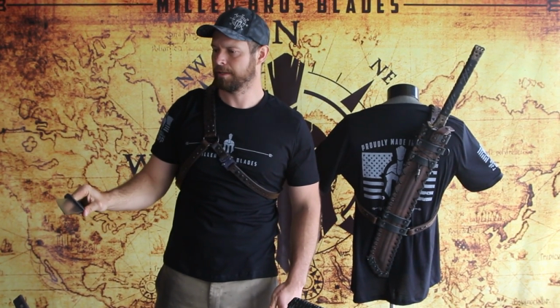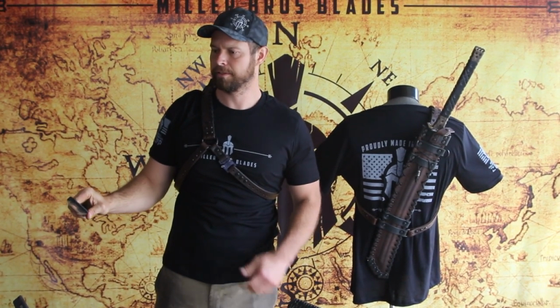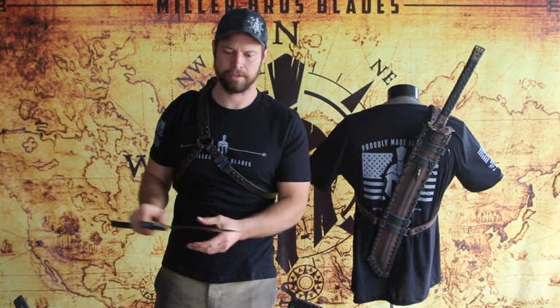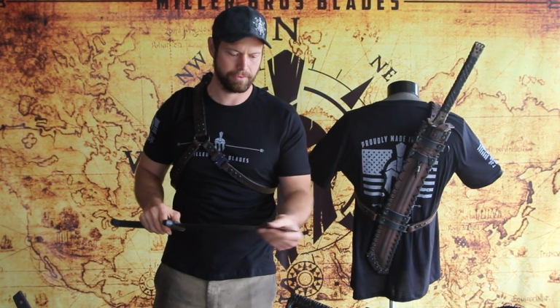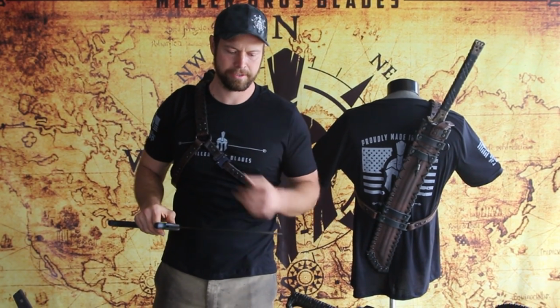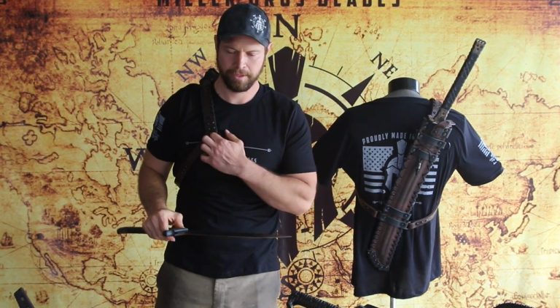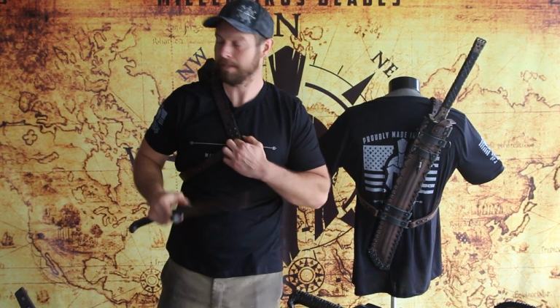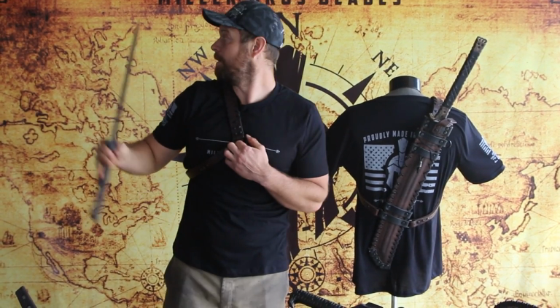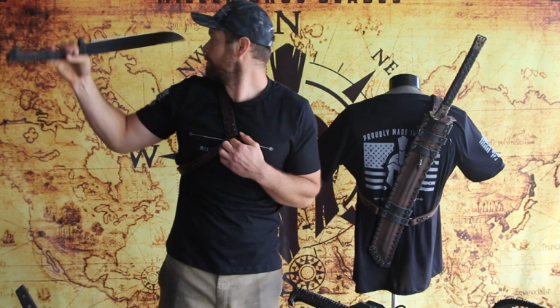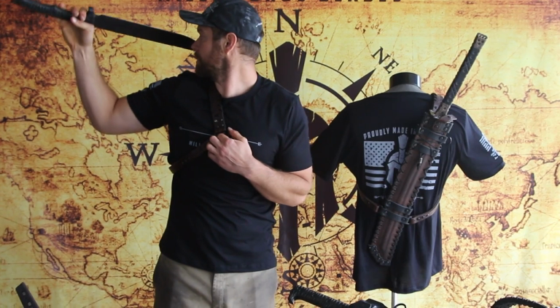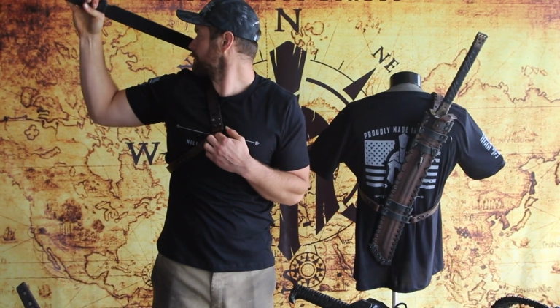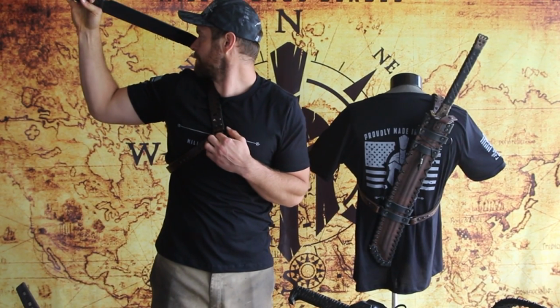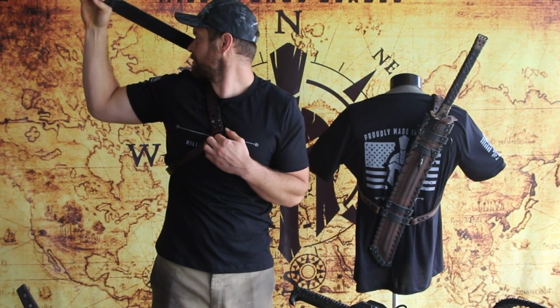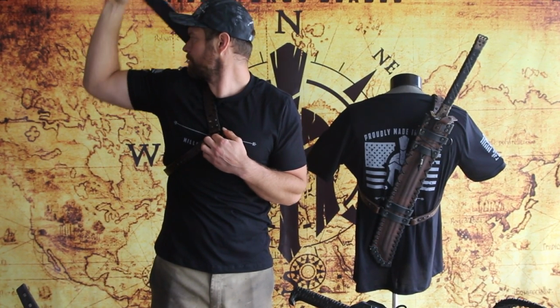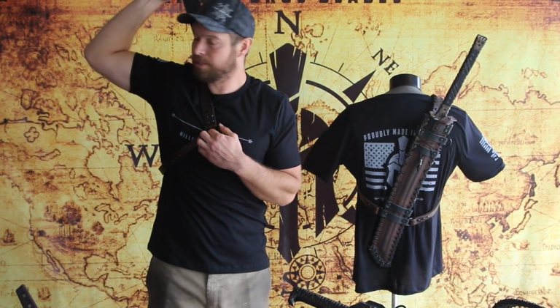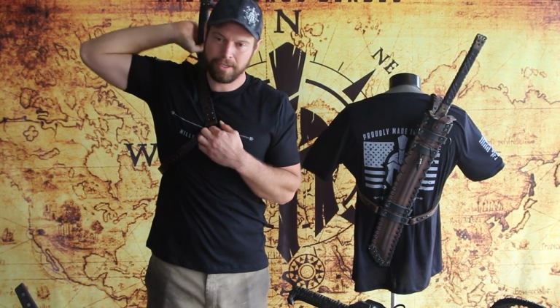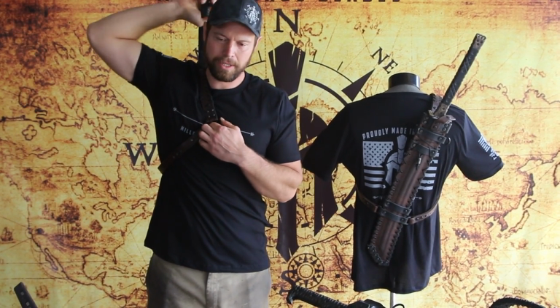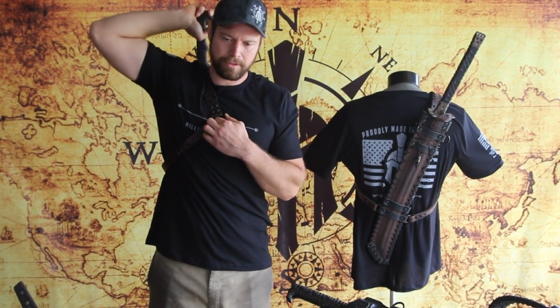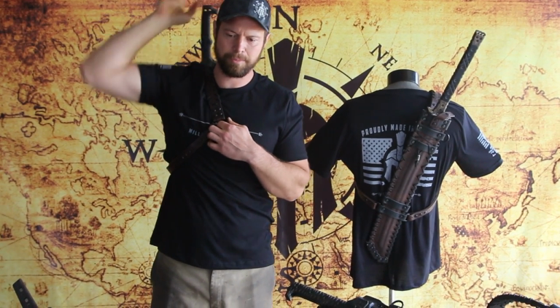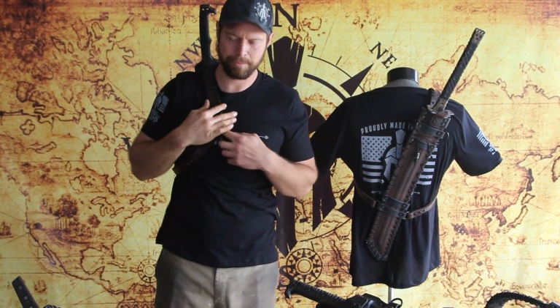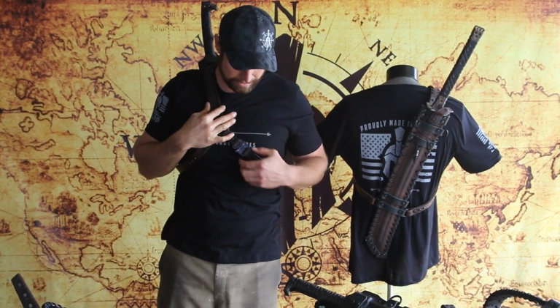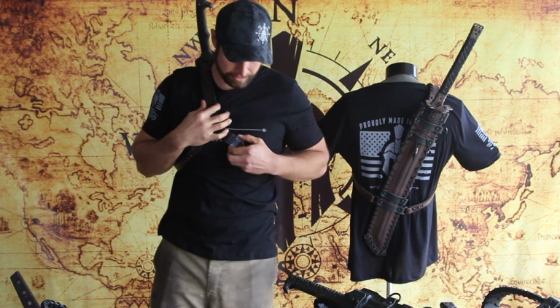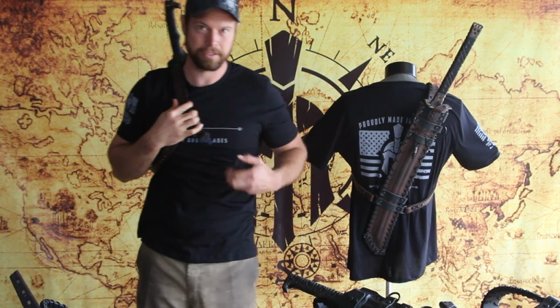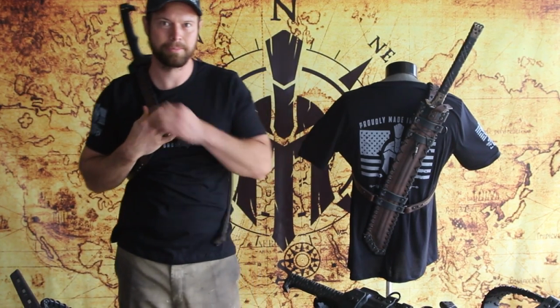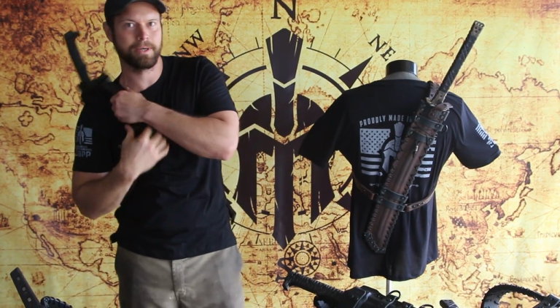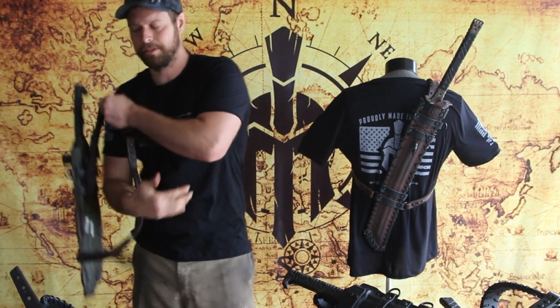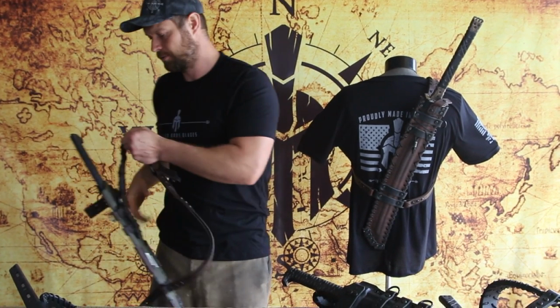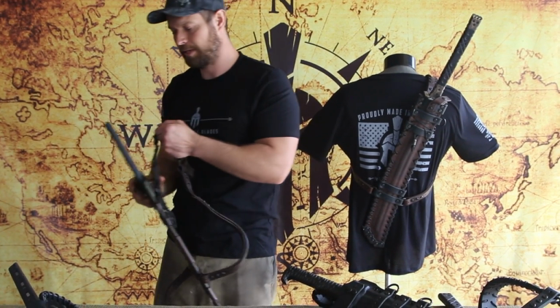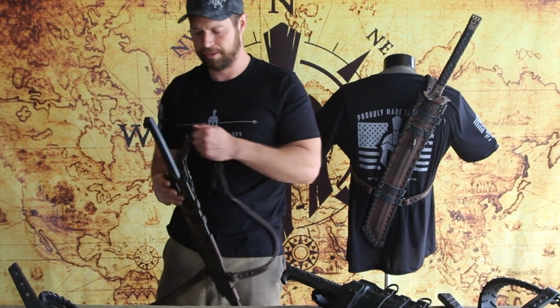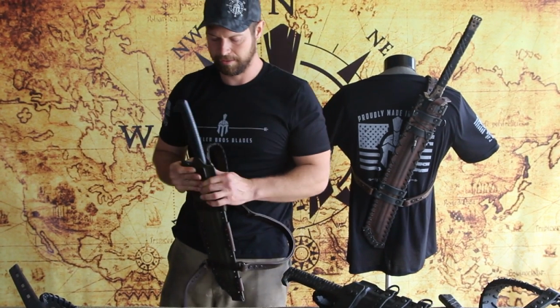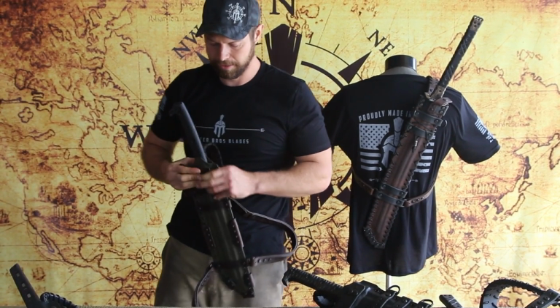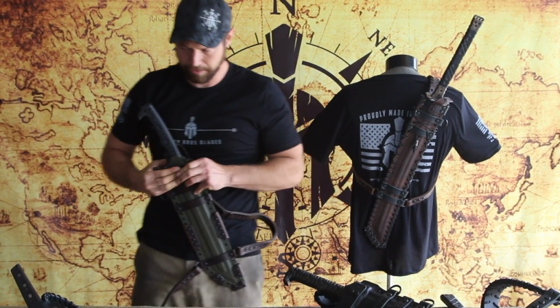This is our M4S model. We don't always recommend this — you can resheathe it while it's on your back, but a lot of times it's just easier to pop the buckle, swing it around, and resheathe it that way.